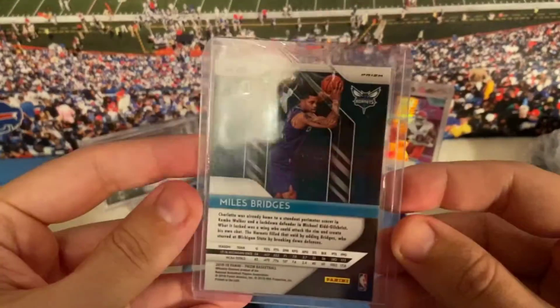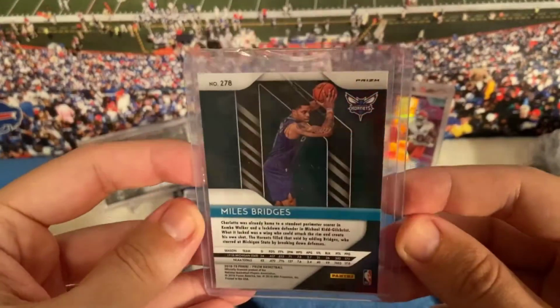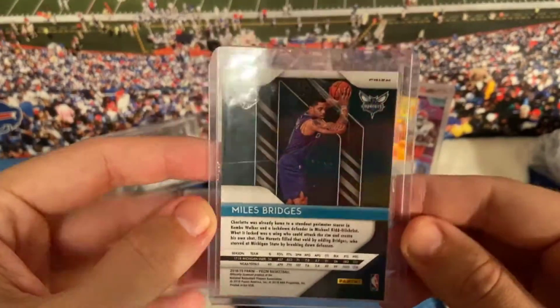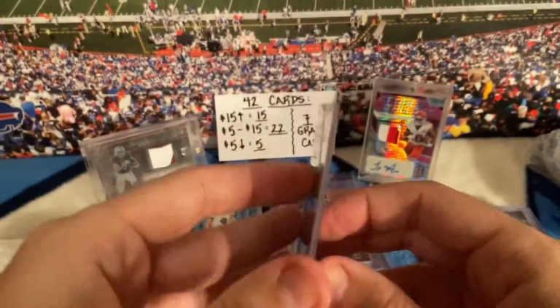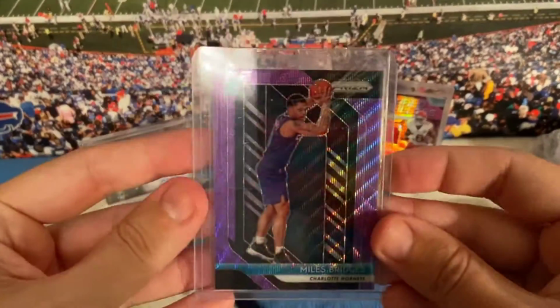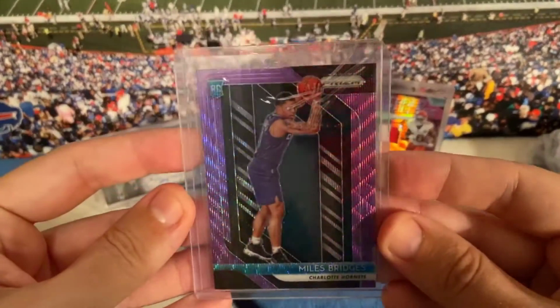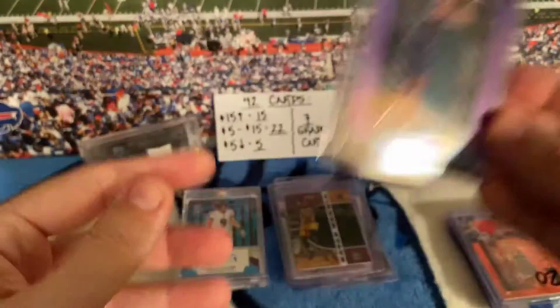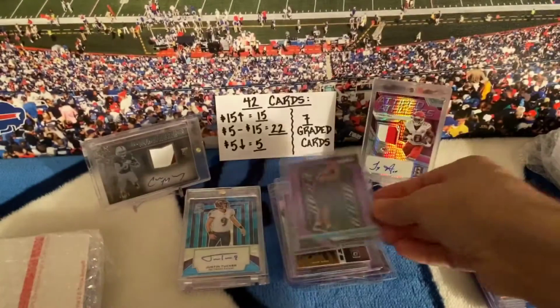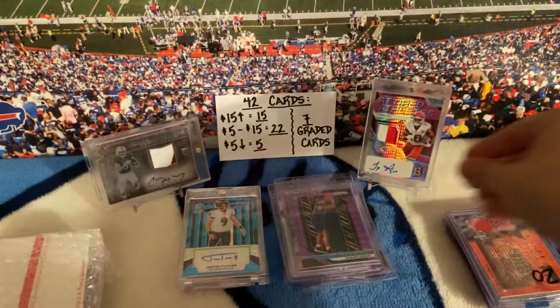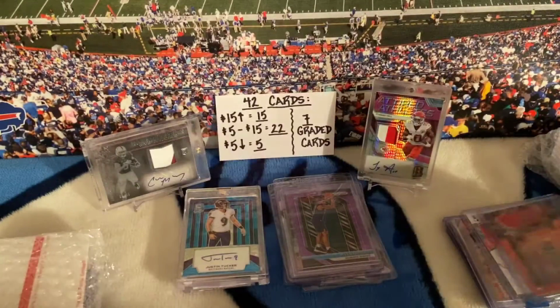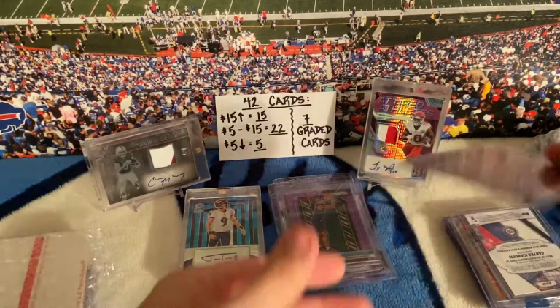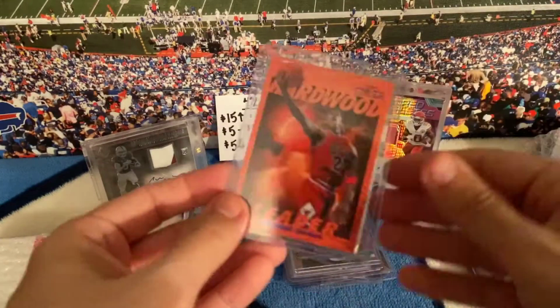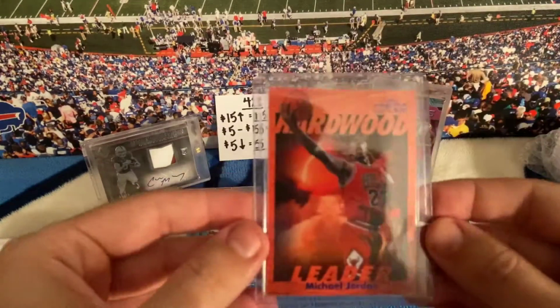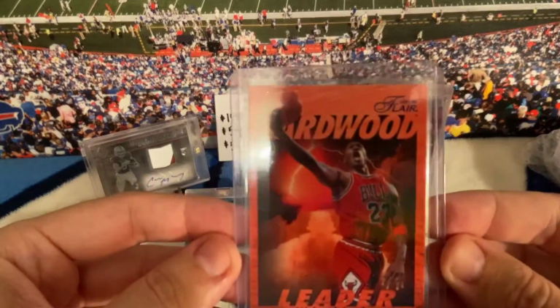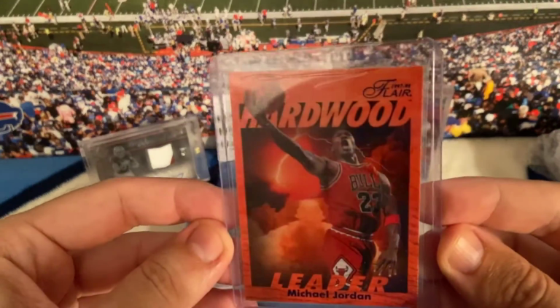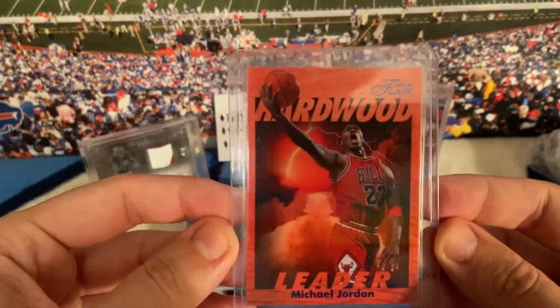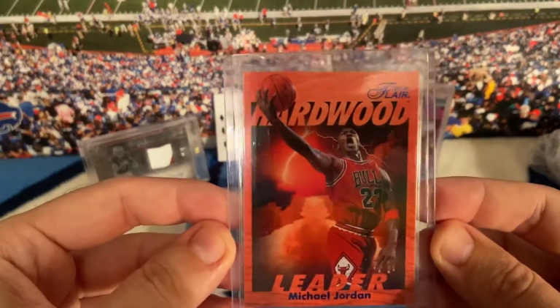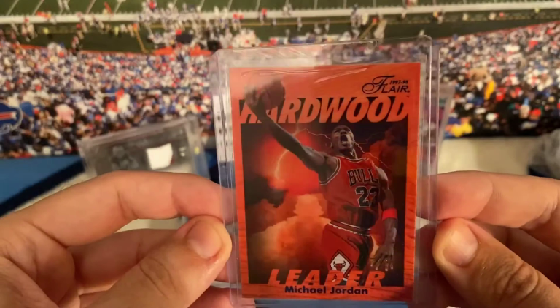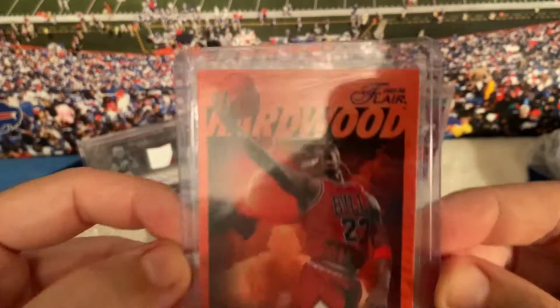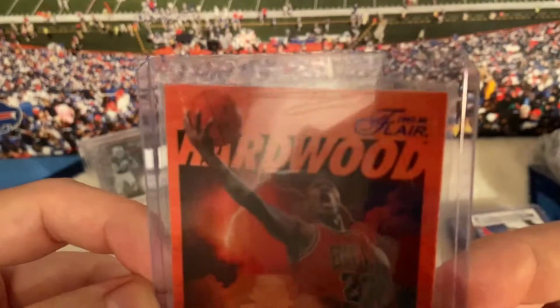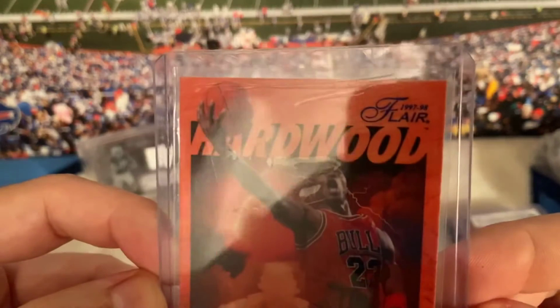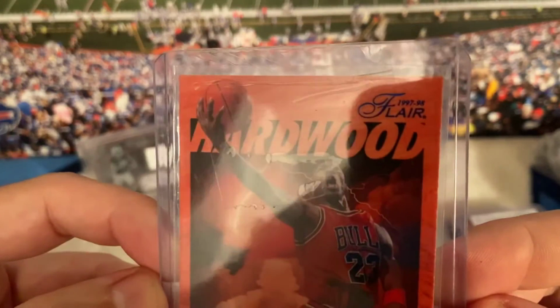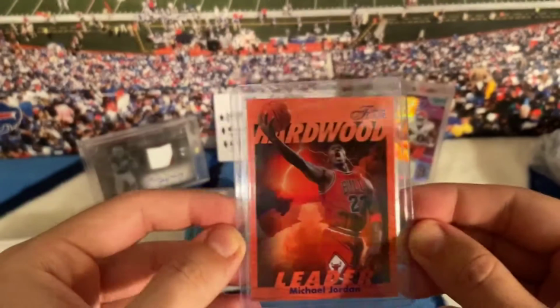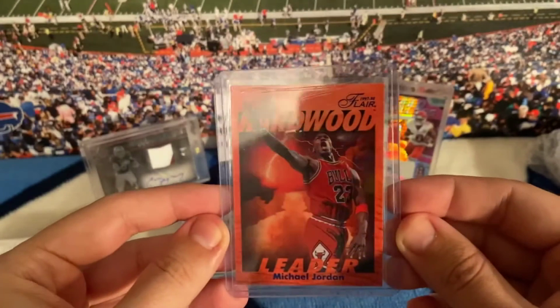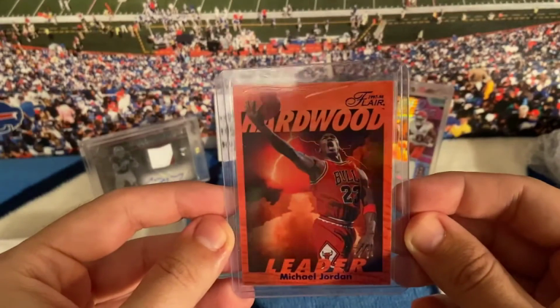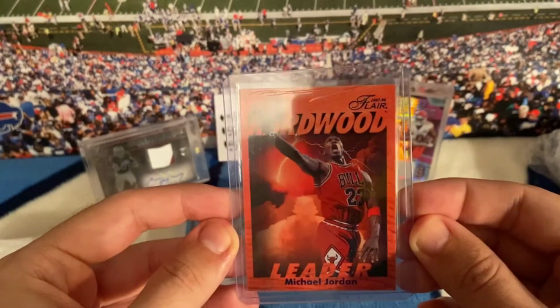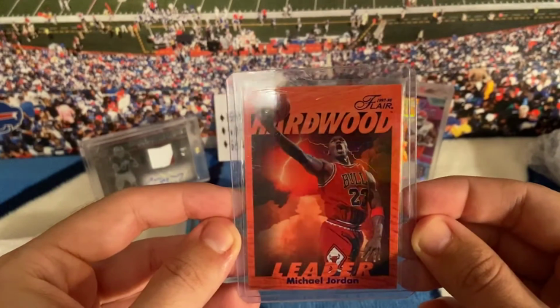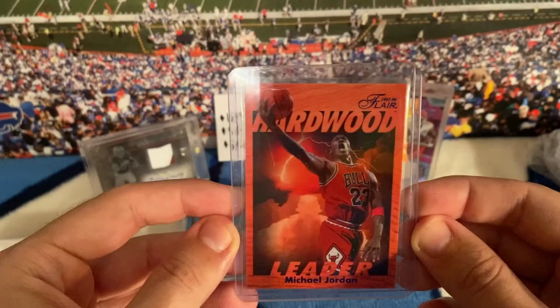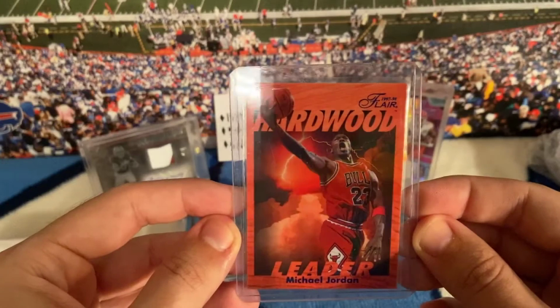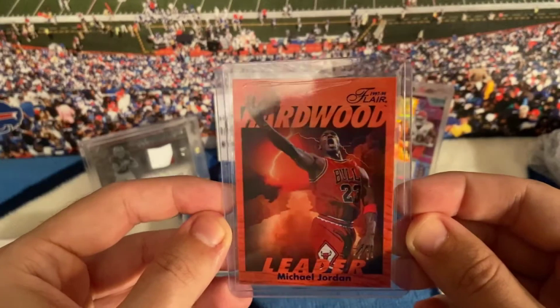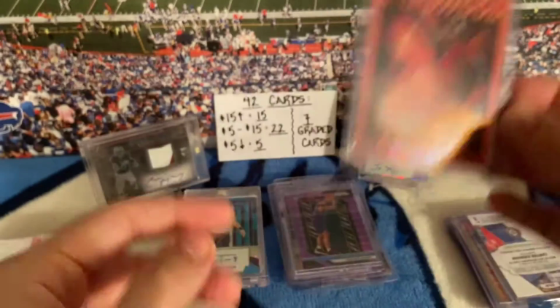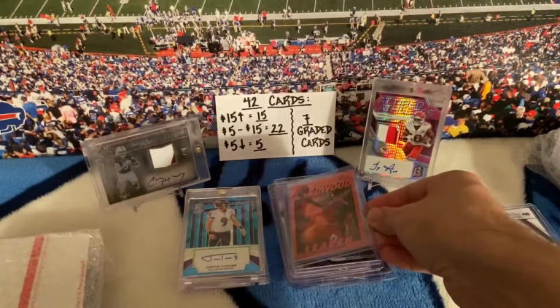I like Miles Bridges, so I picked this up — nothing special, rookie card. Anything Jordan right now — it's a Fleer 97-98 Jordan Hardwood Leader, cool card.